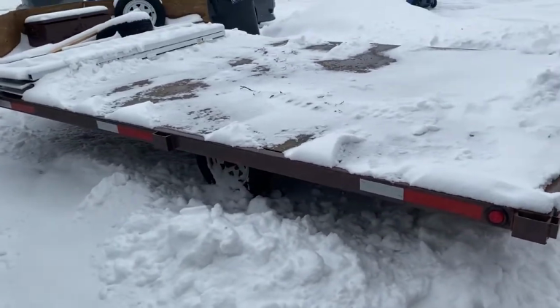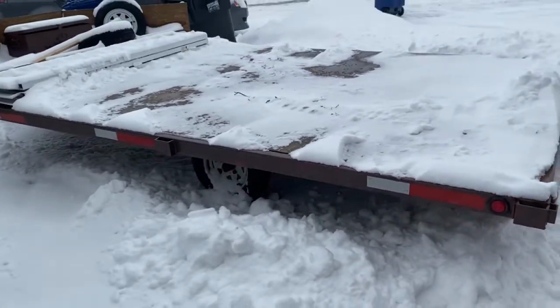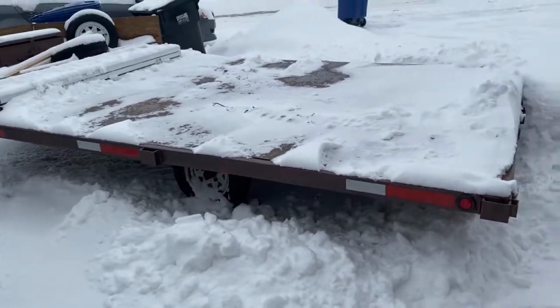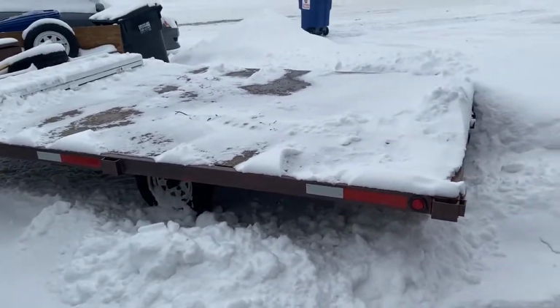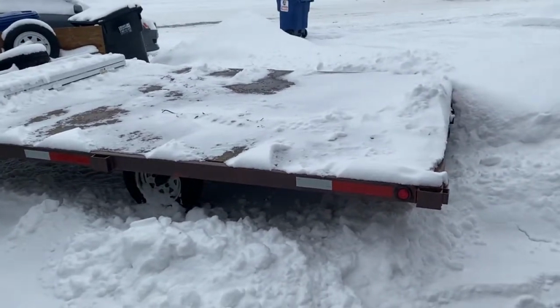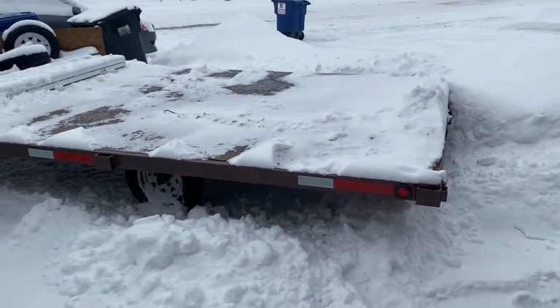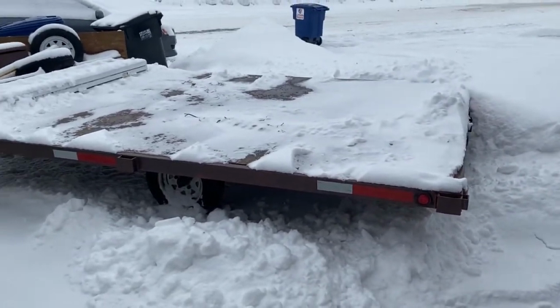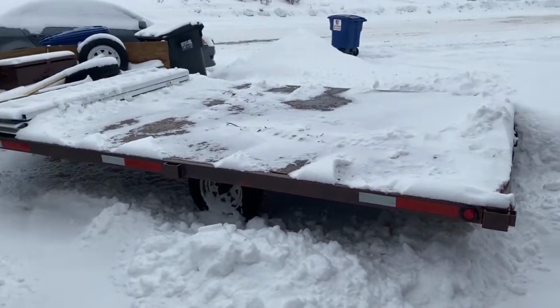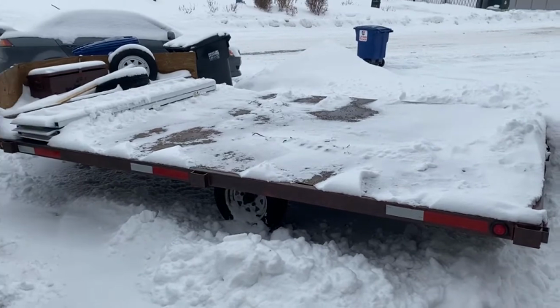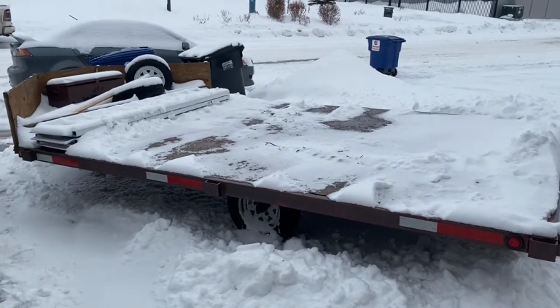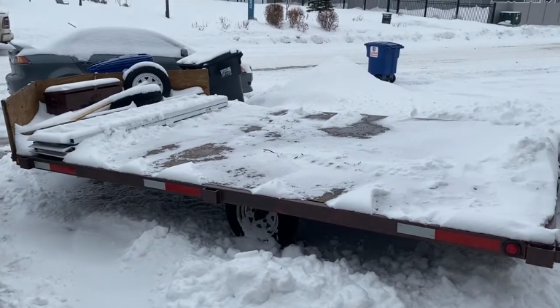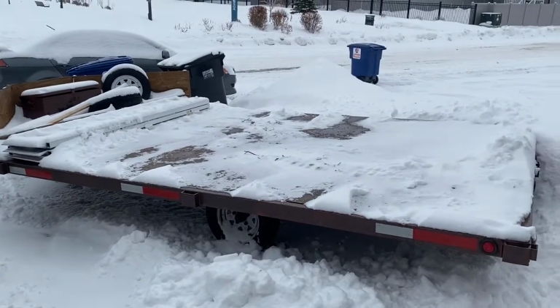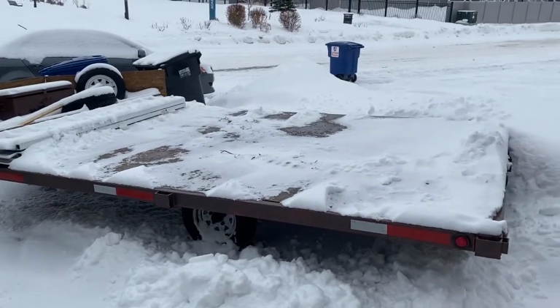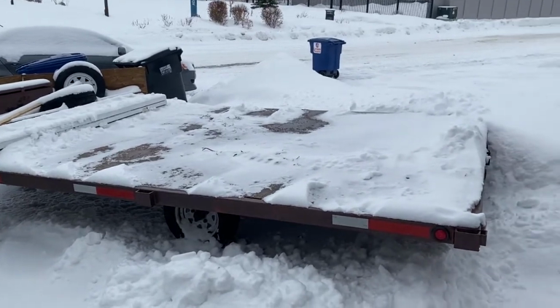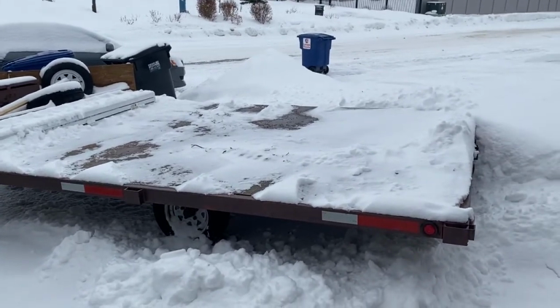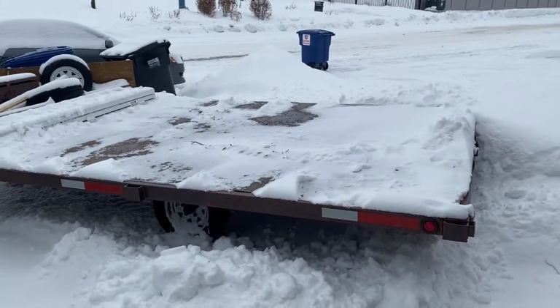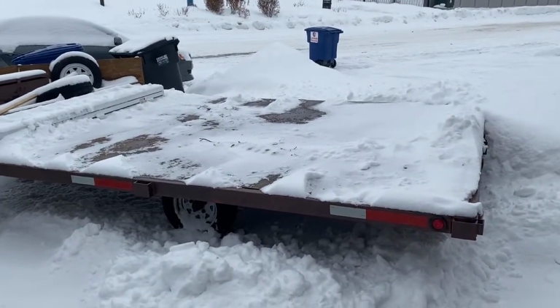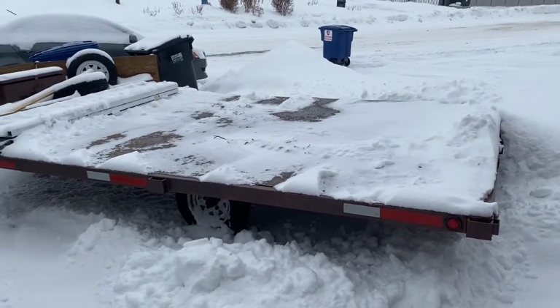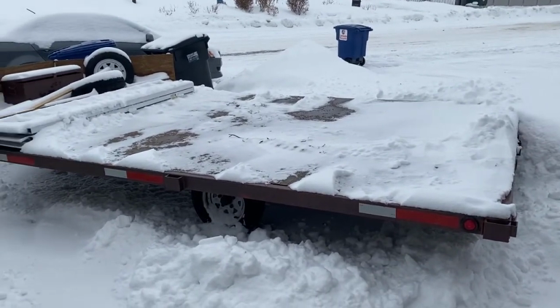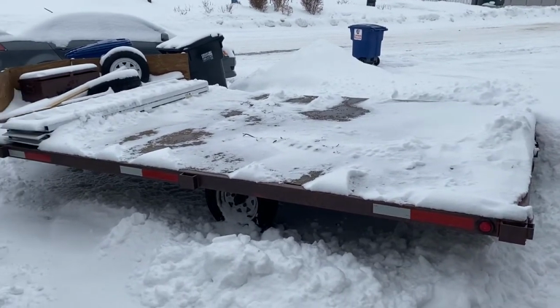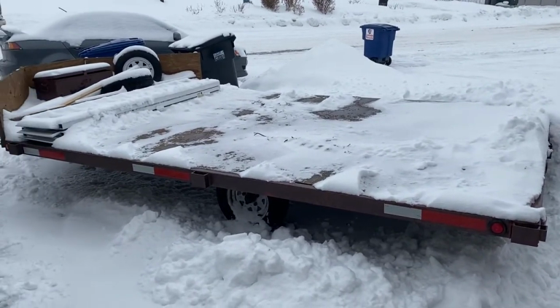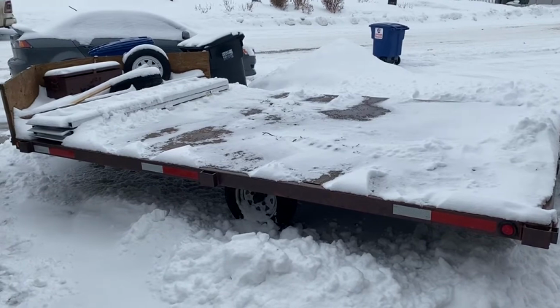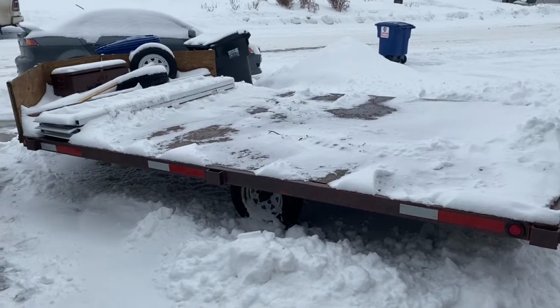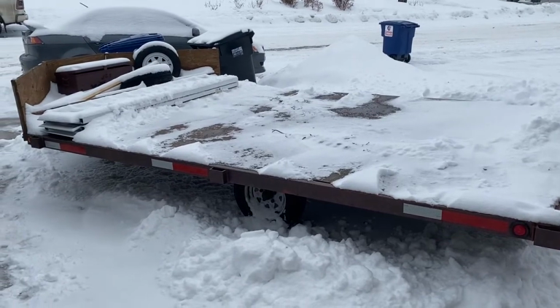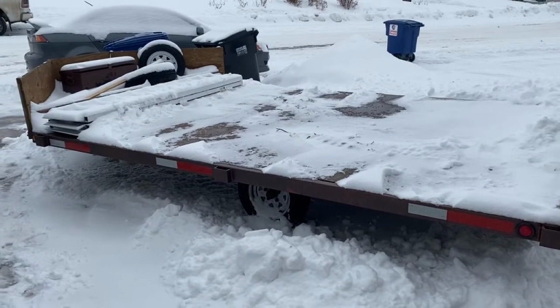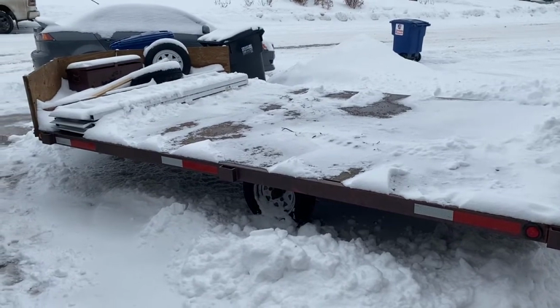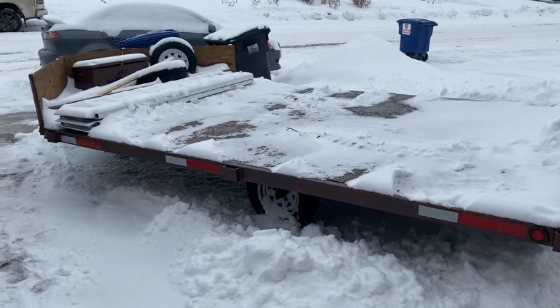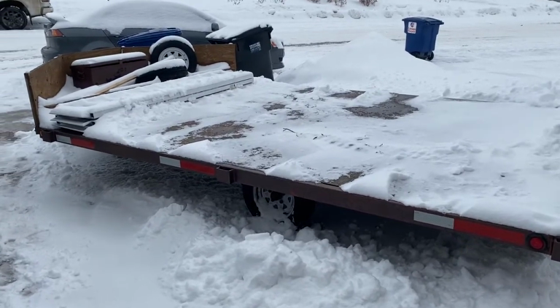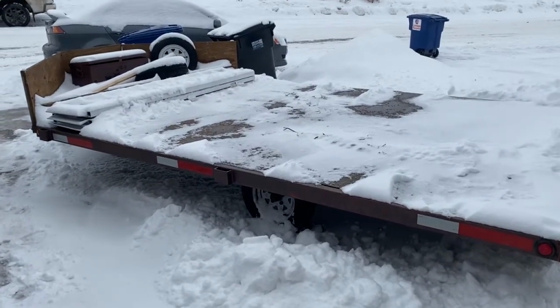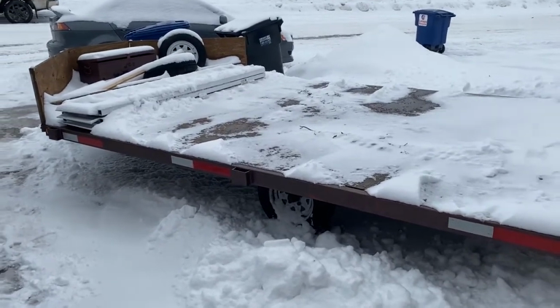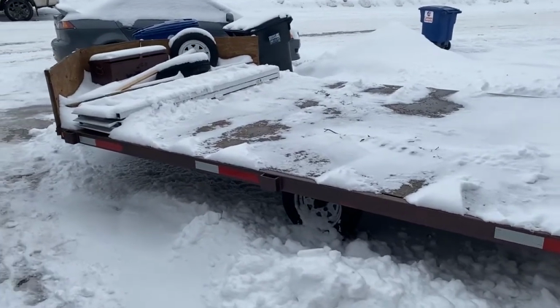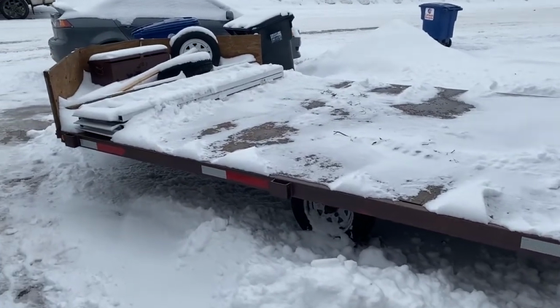Looks like about a 16-foot trailer — room for a pair of sleds and probably some extra room on there too. That'll be lot number 466, closing this Sunday, January the 24th, at Grasswood Auctions.